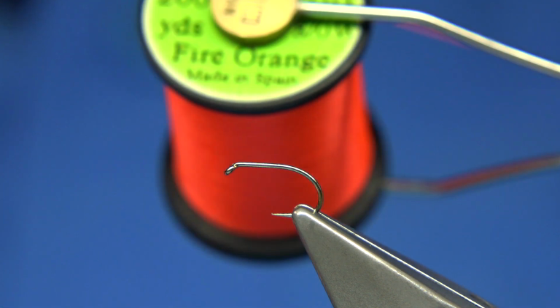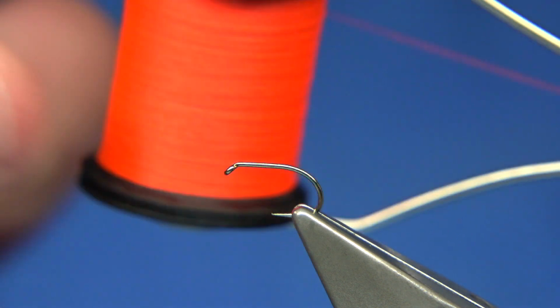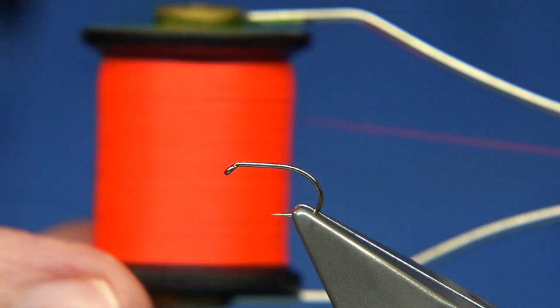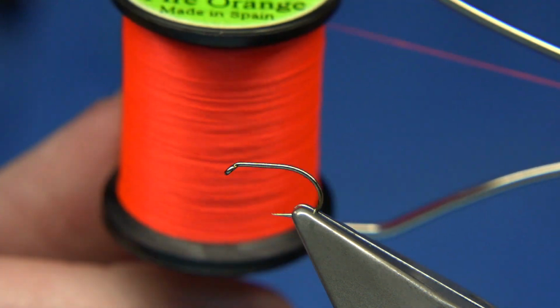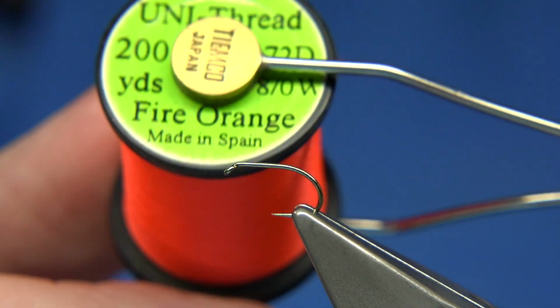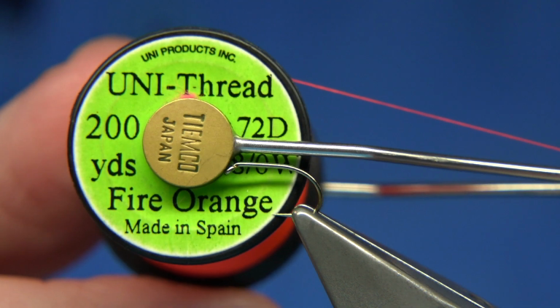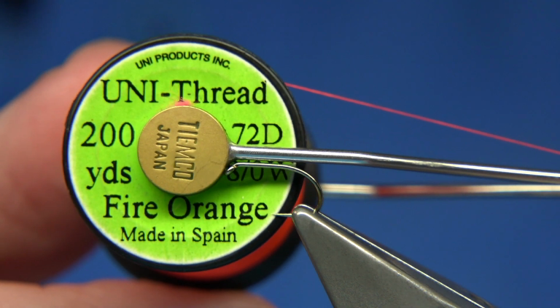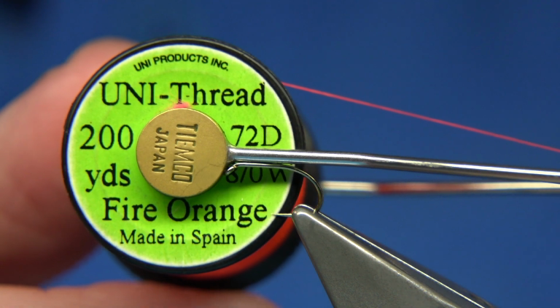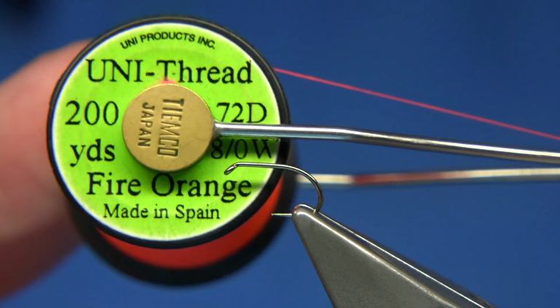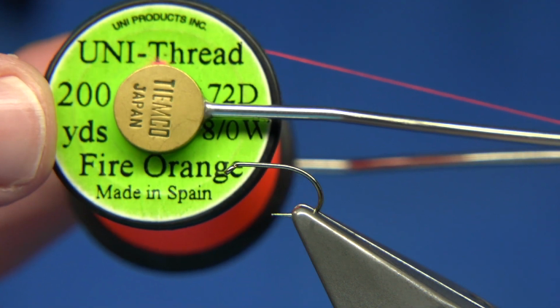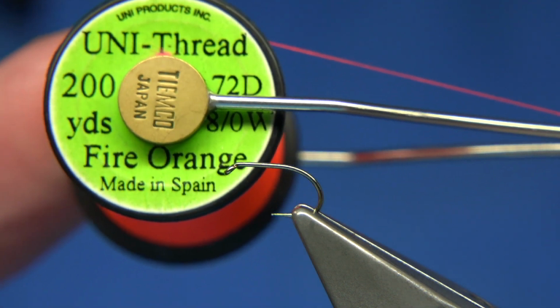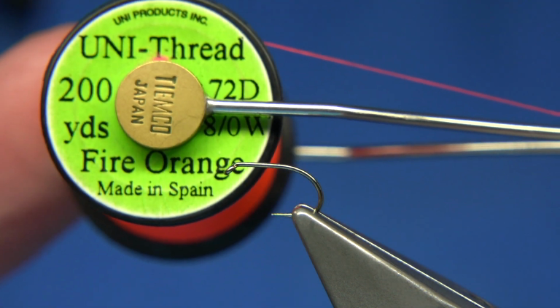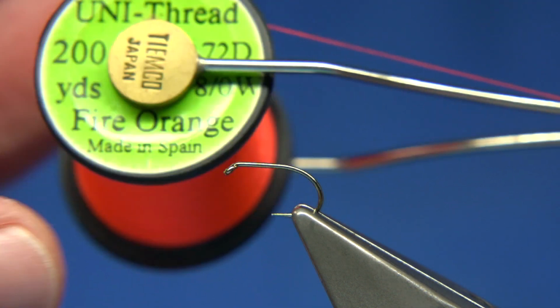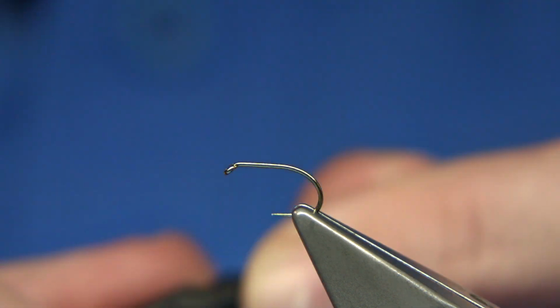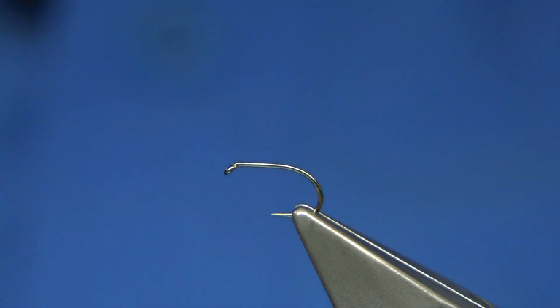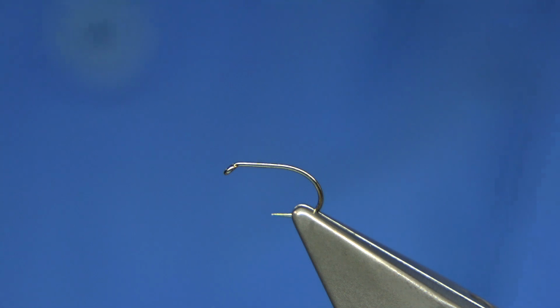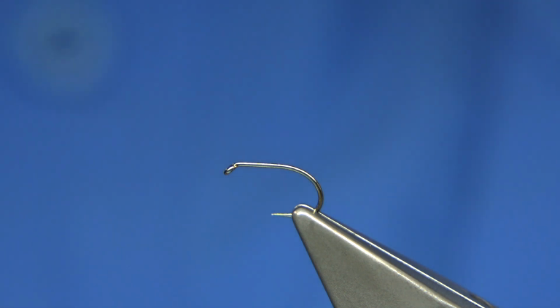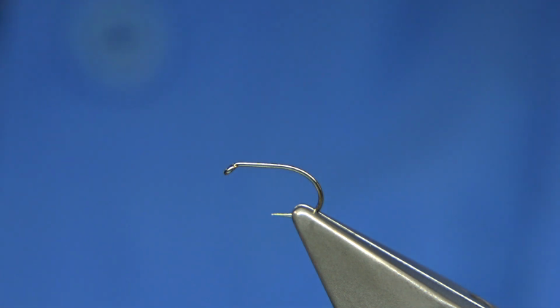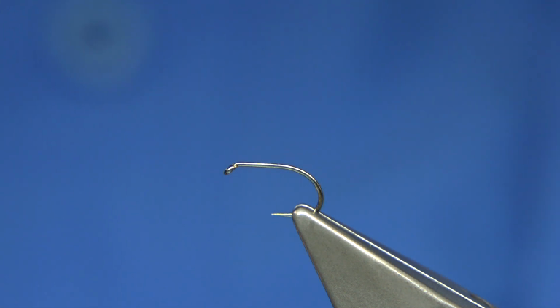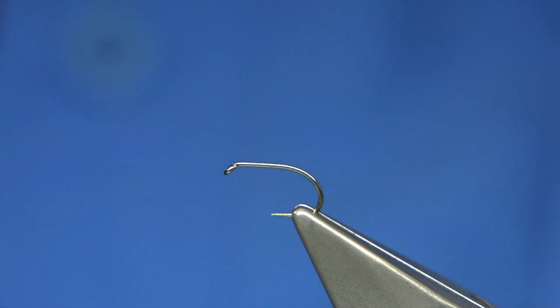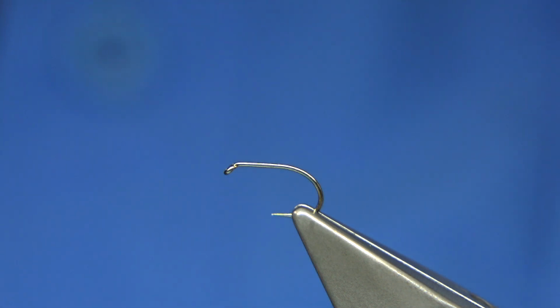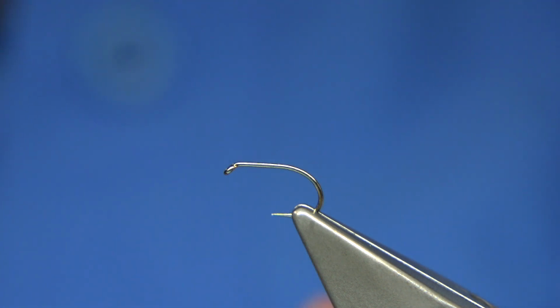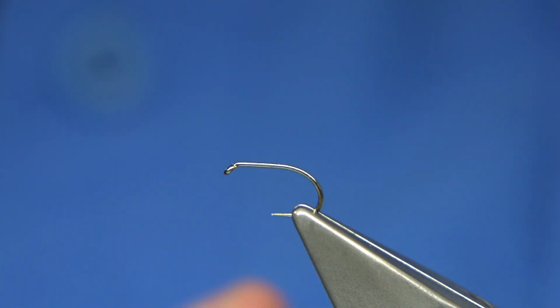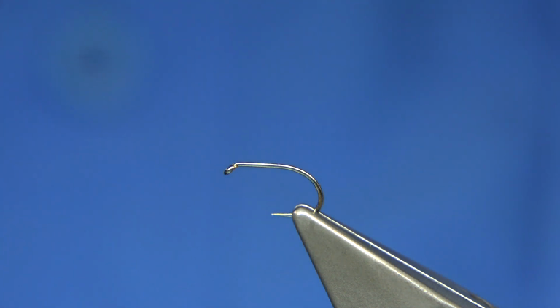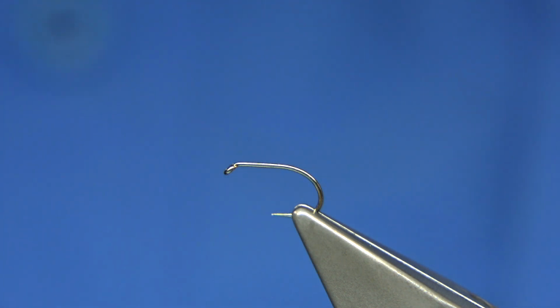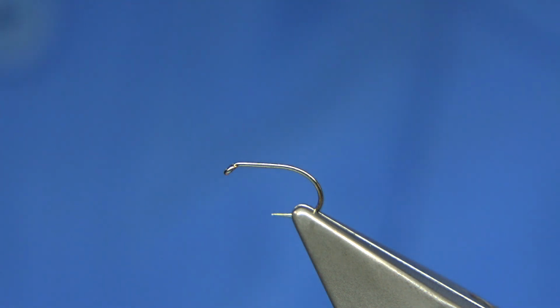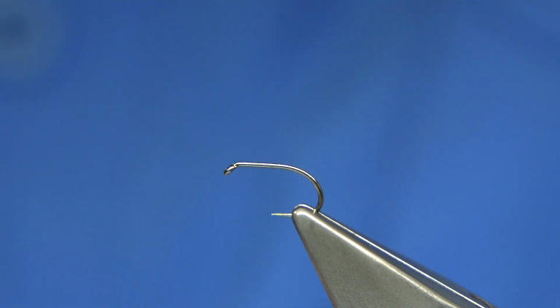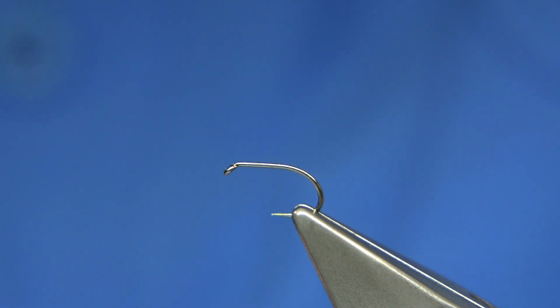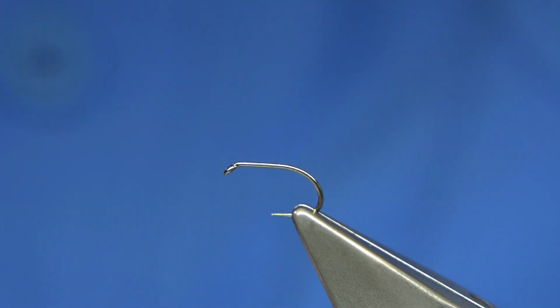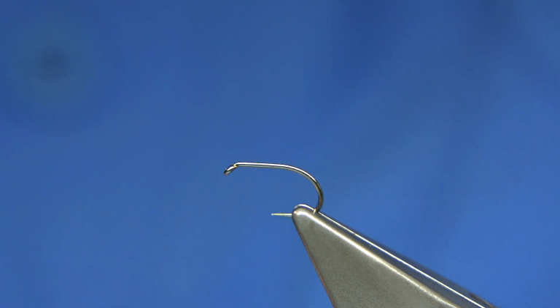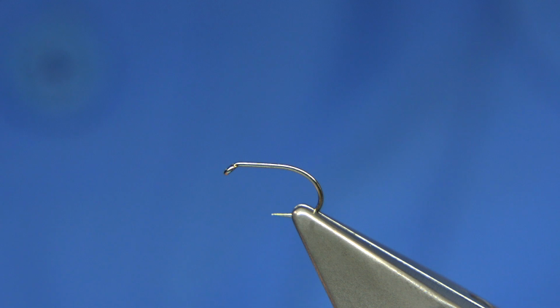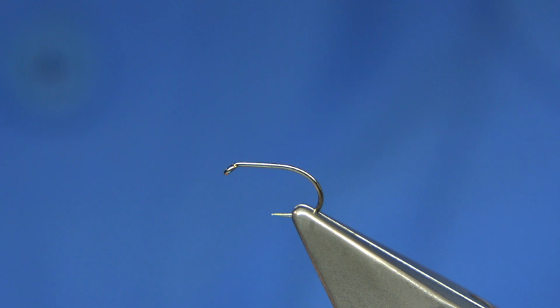The thread I'm going to be using is the Unithread 8-0 in fire orange, which basically goes with the body and highlights the colours that I'm using.